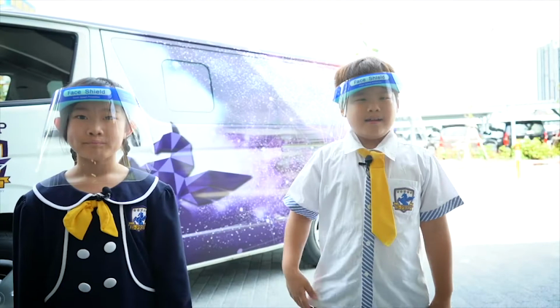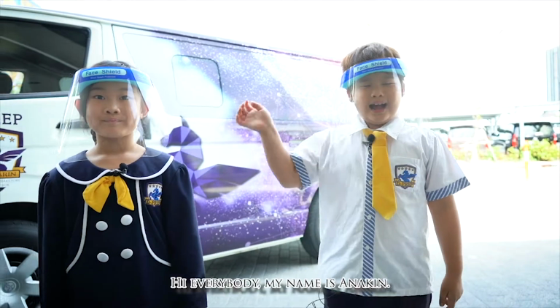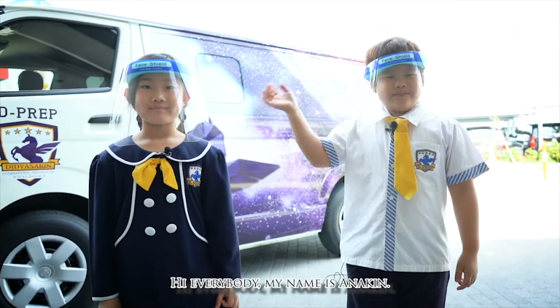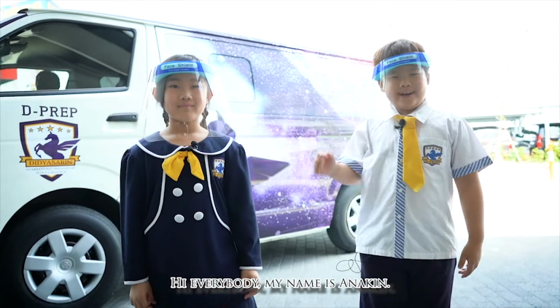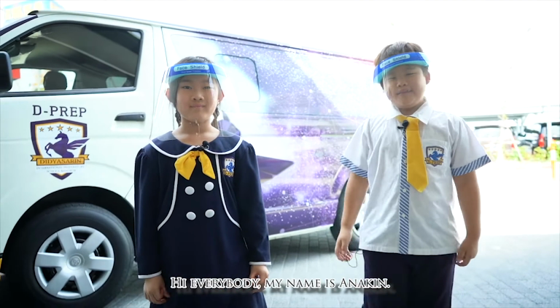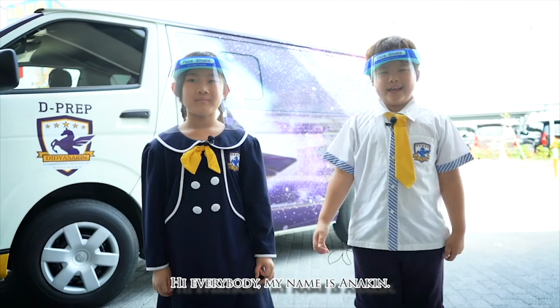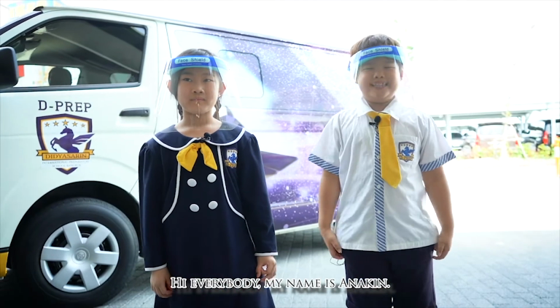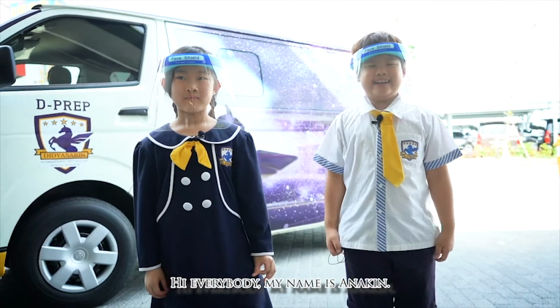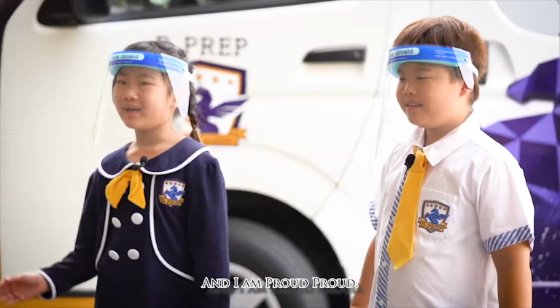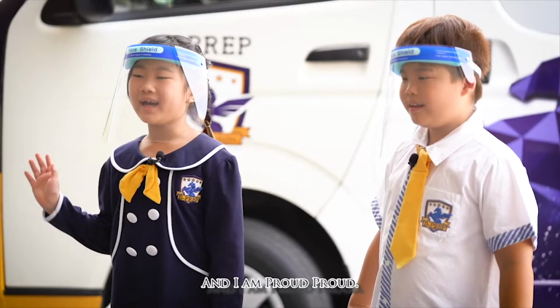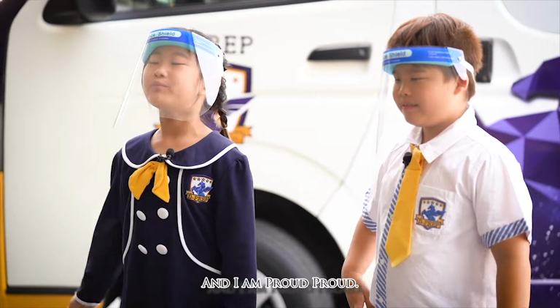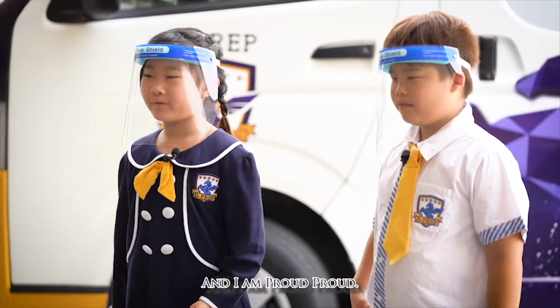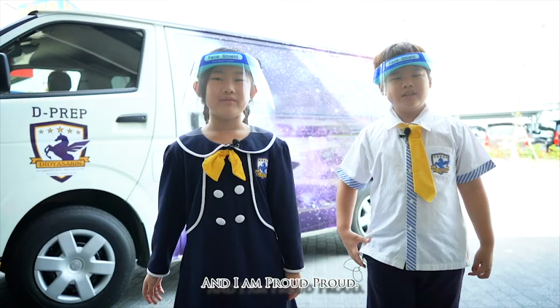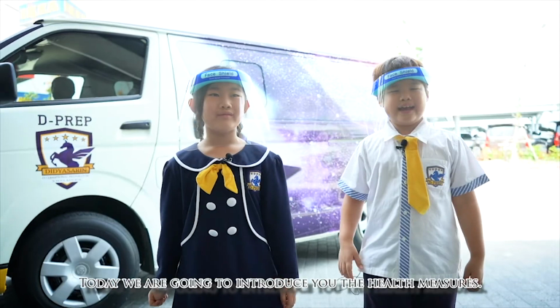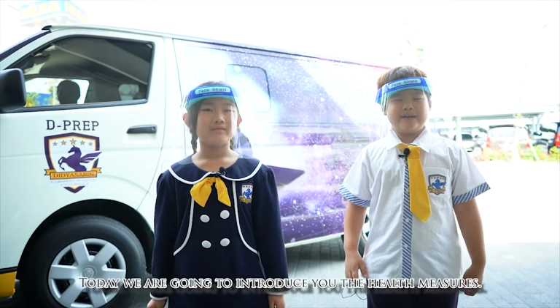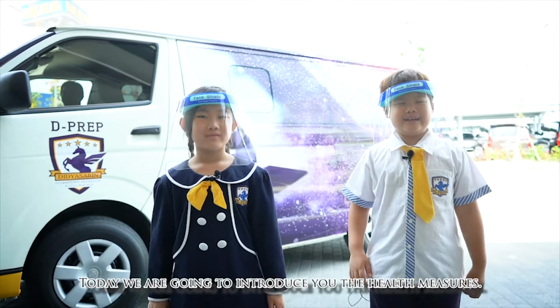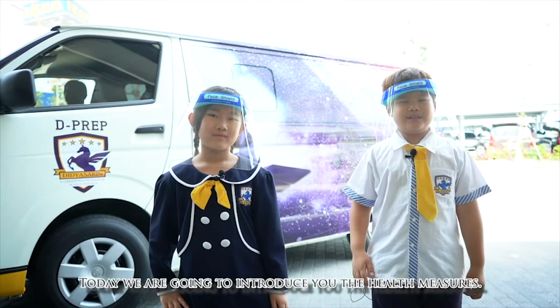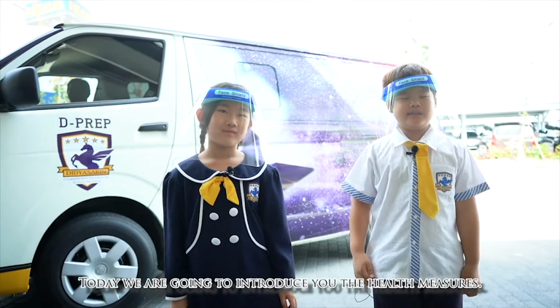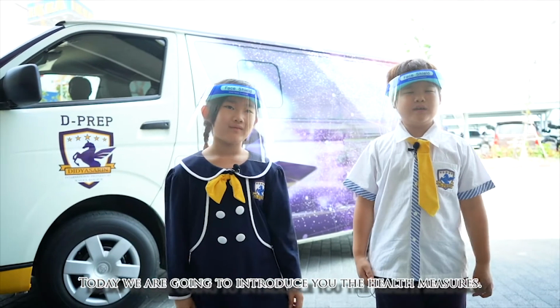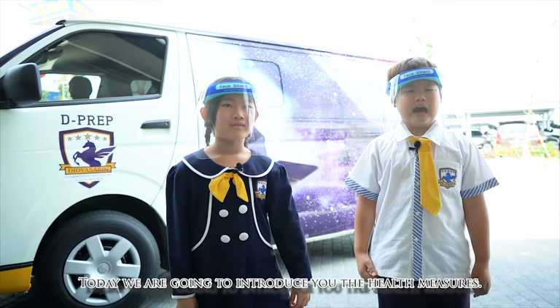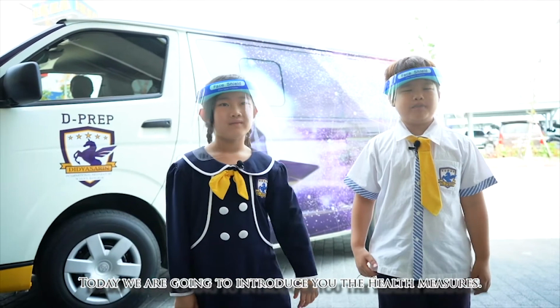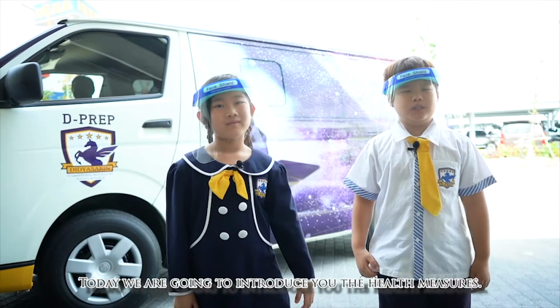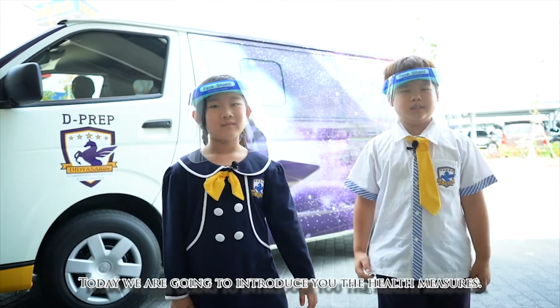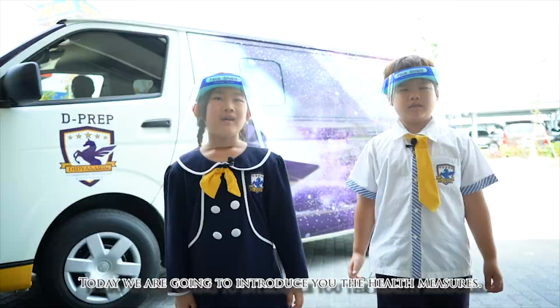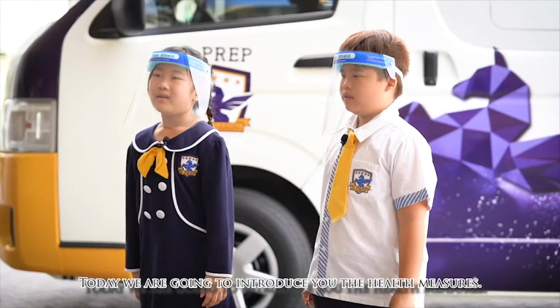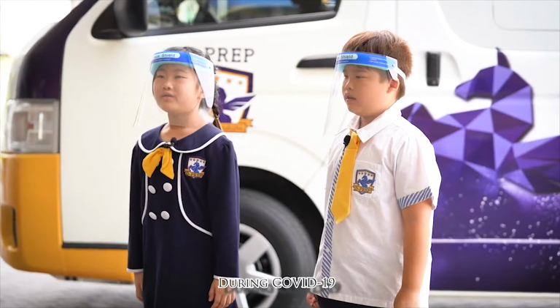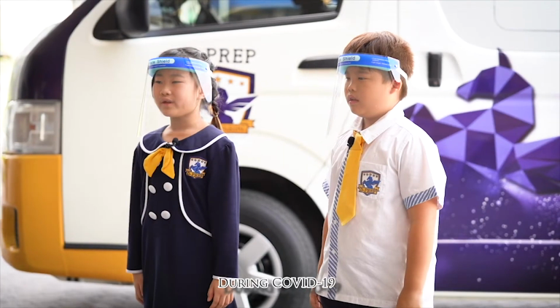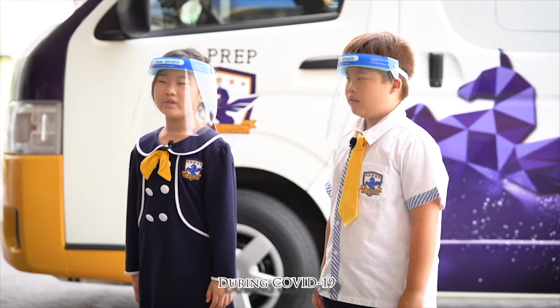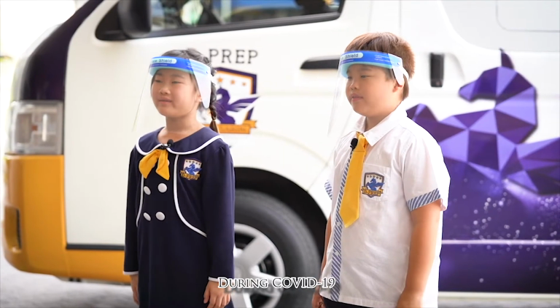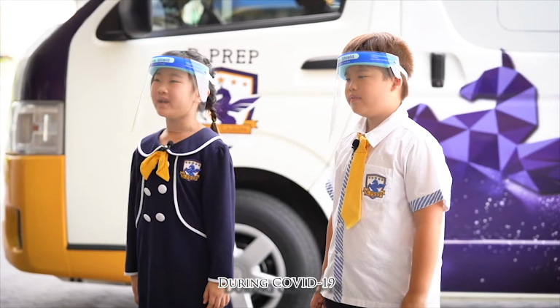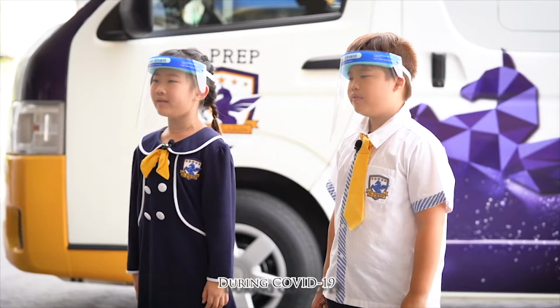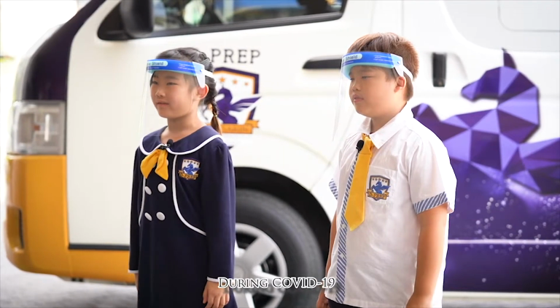Hi everybody, my name is Ann Kitt, and I am from Brown. Today we're going to introduce you to the health nurse. During COVID-19, at the Diasarin,